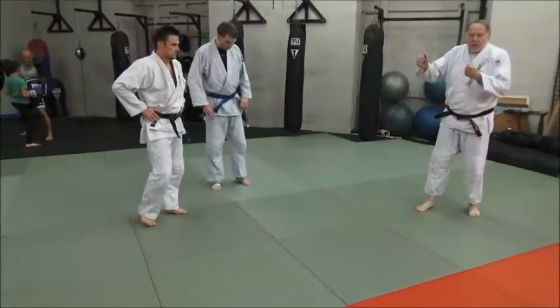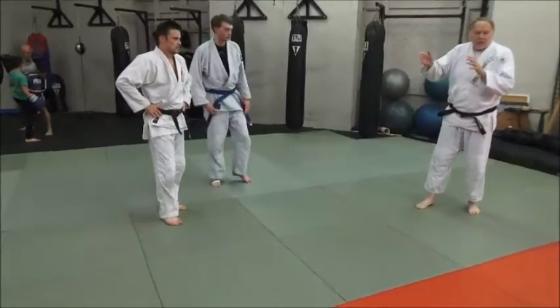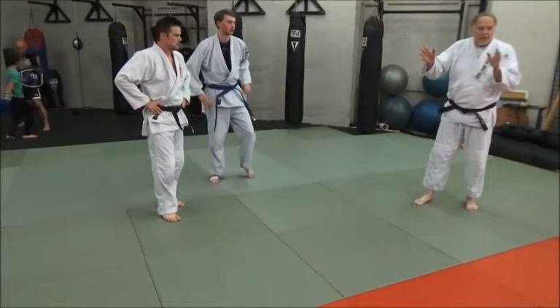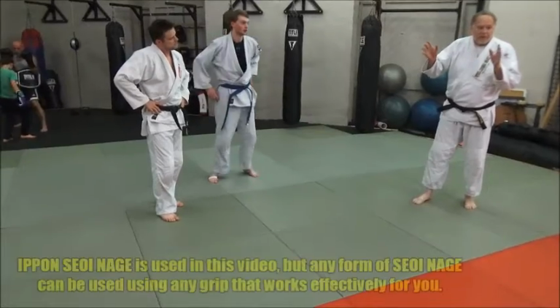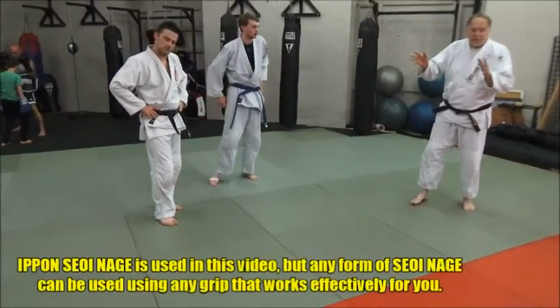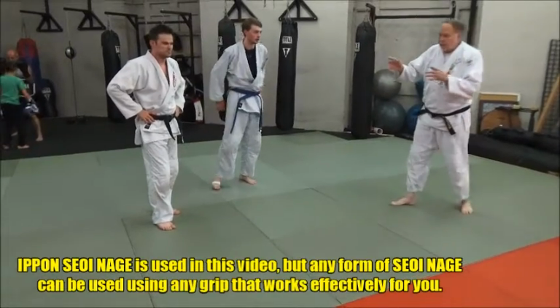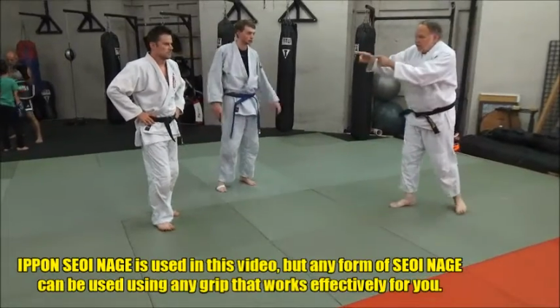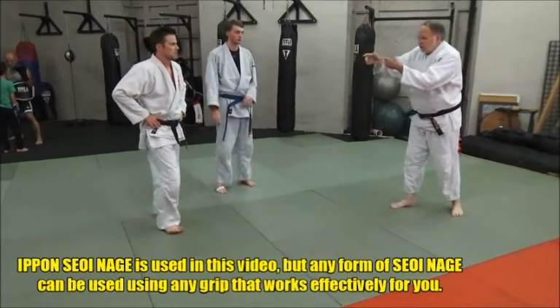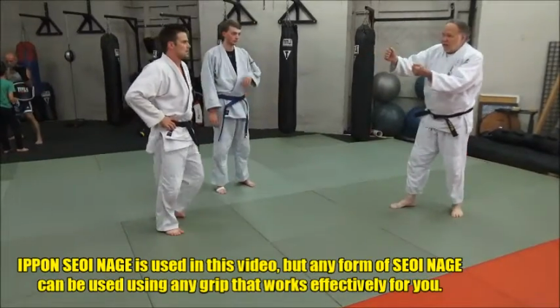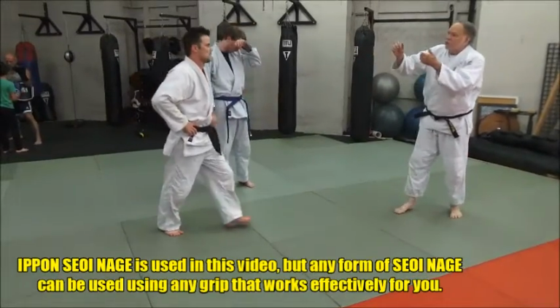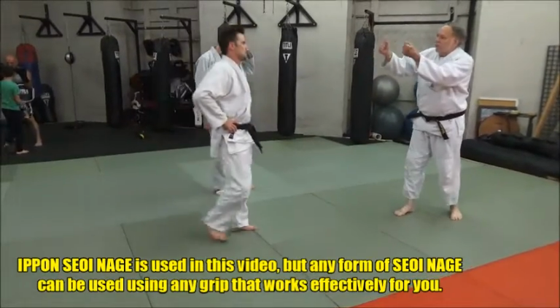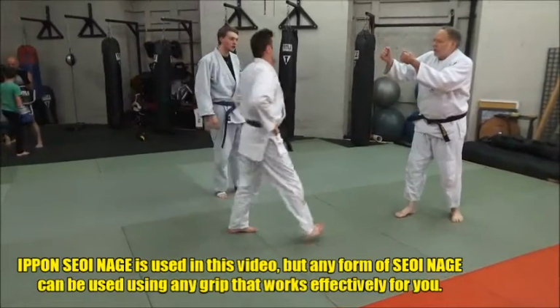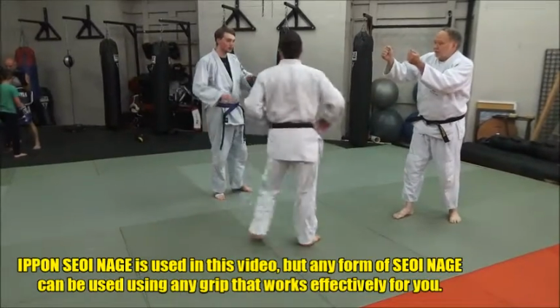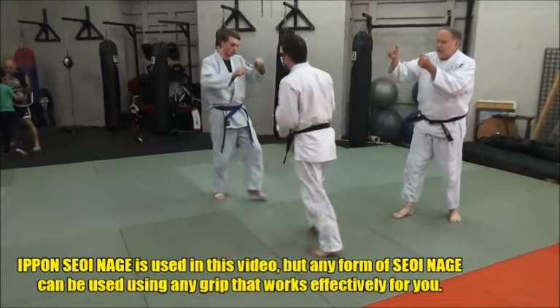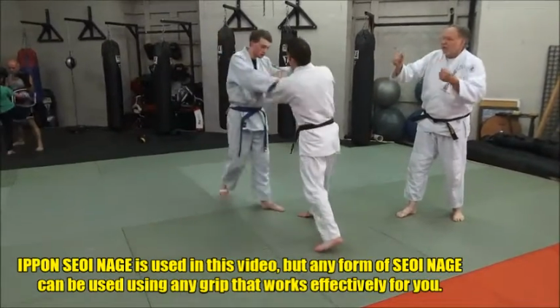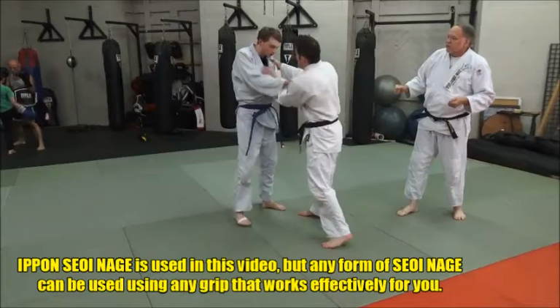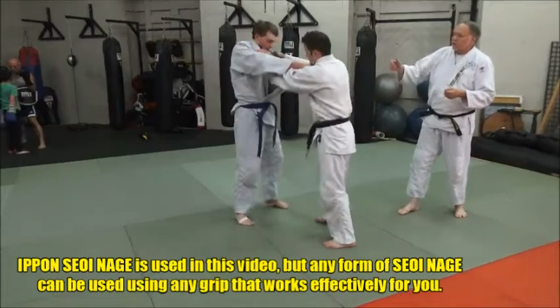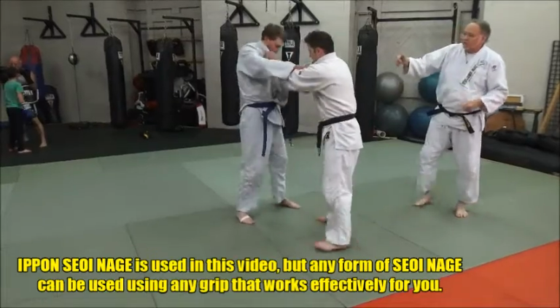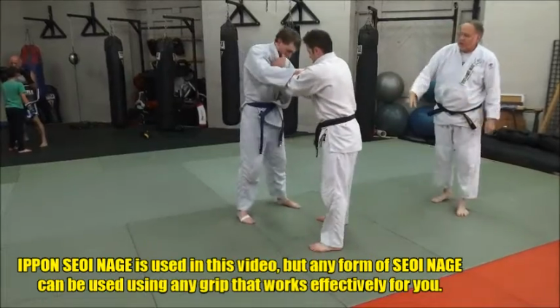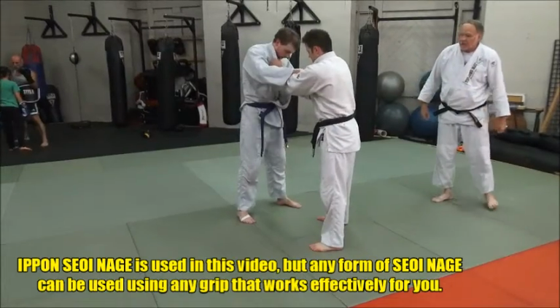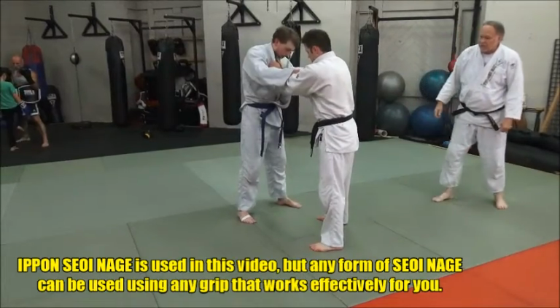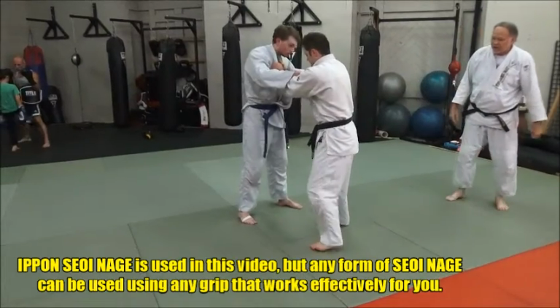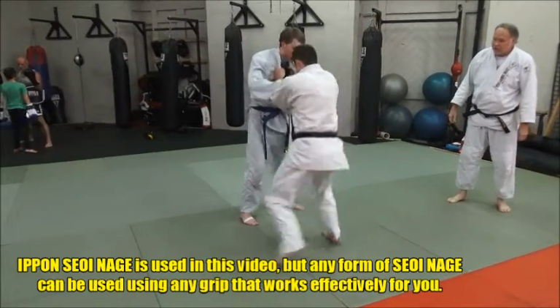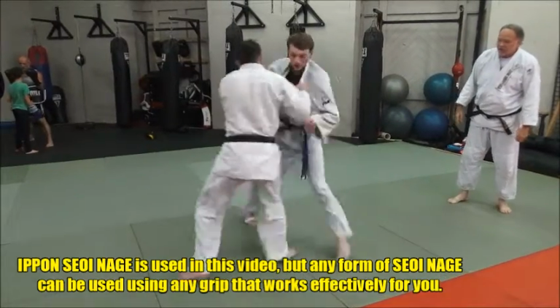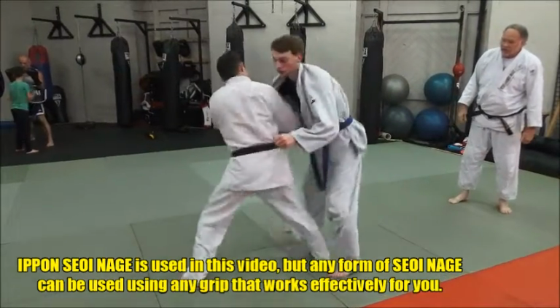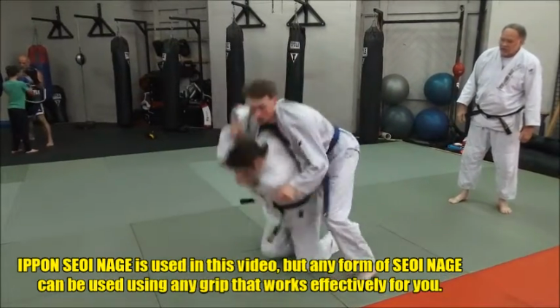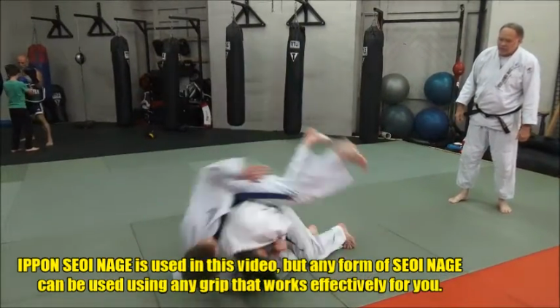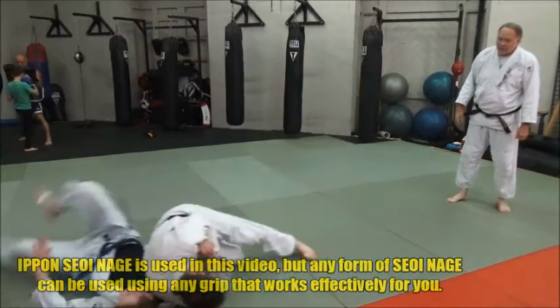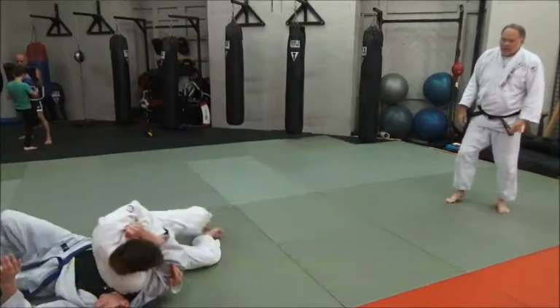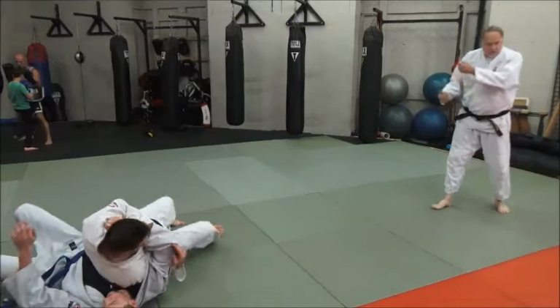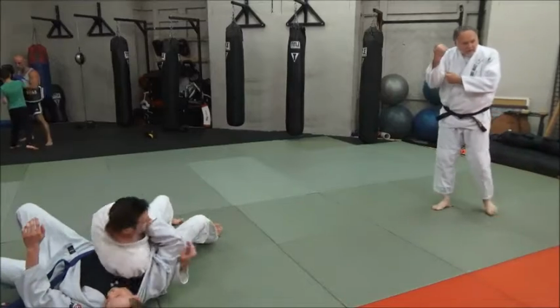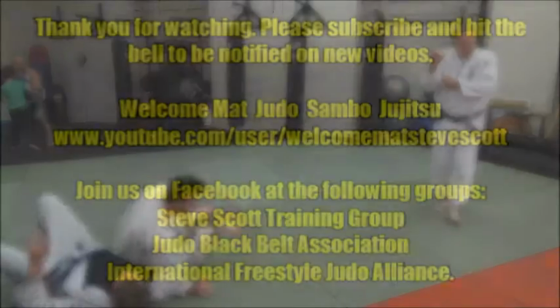I want you to play around with a different grip. So he did a kumikata — now do the double lapel. So he moves around, same thing. That's it. See, he did that.